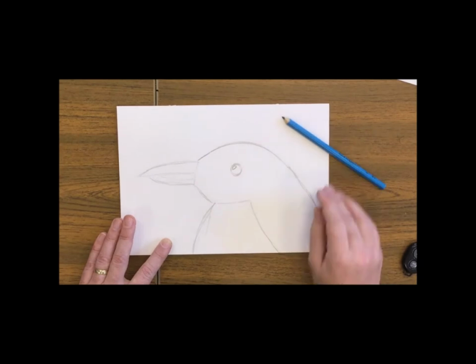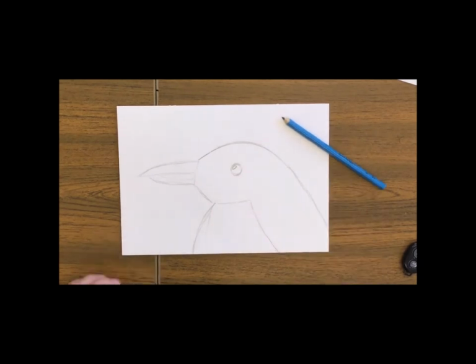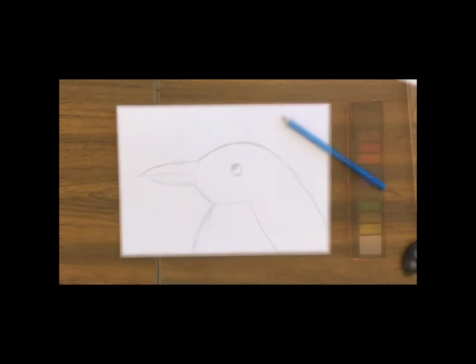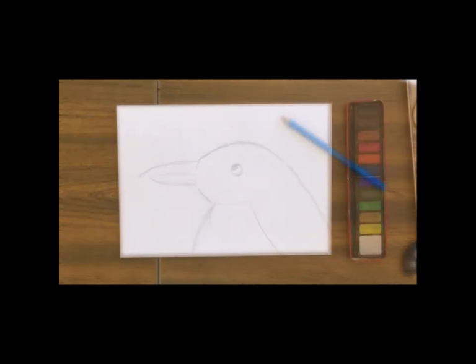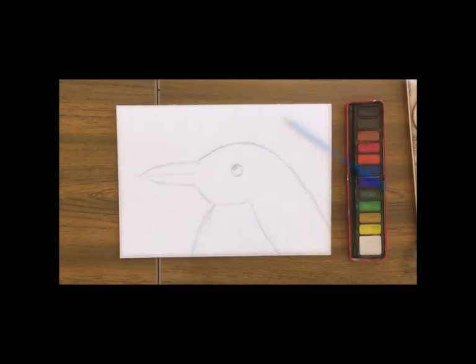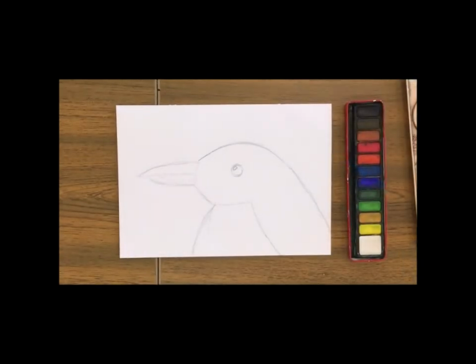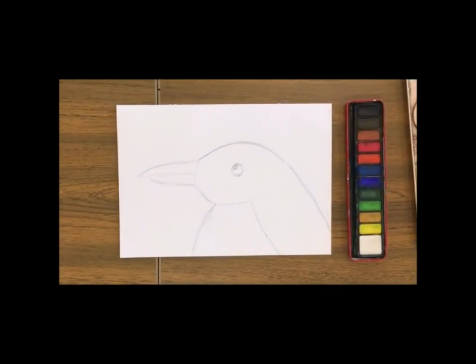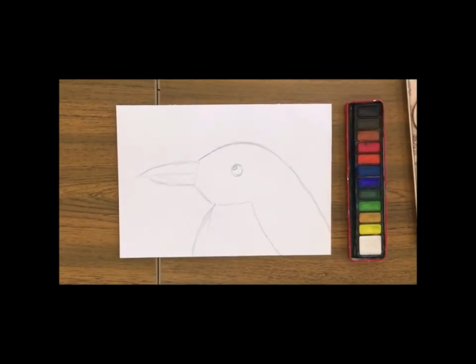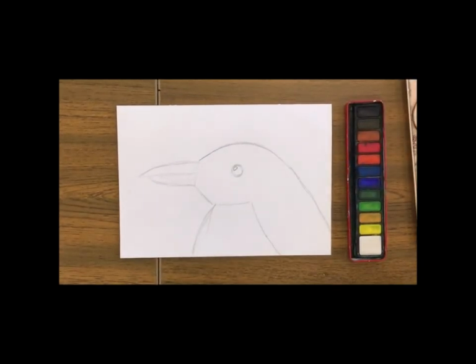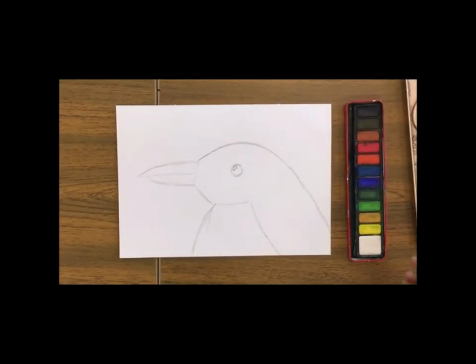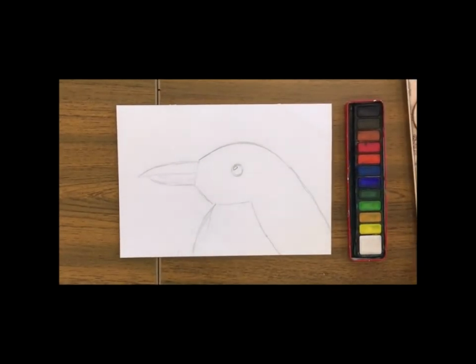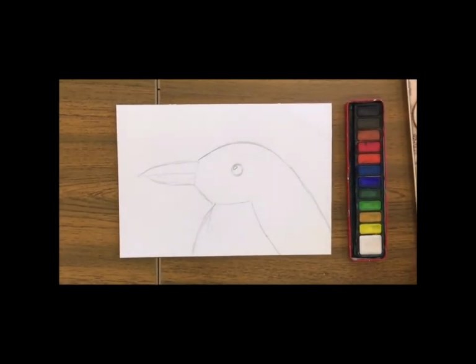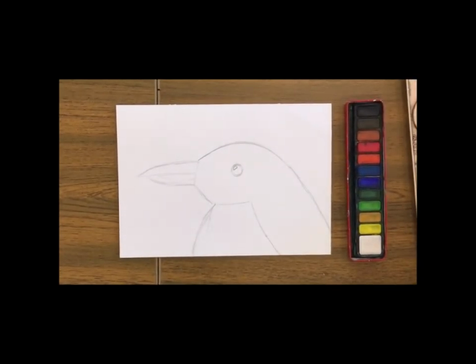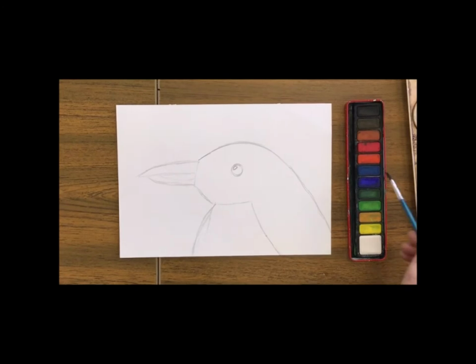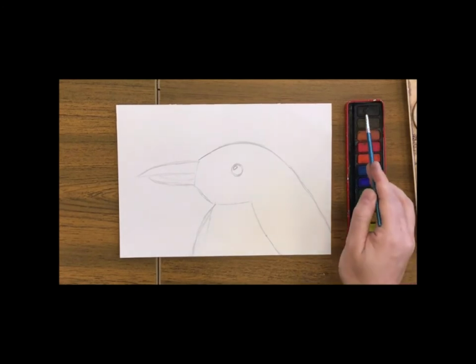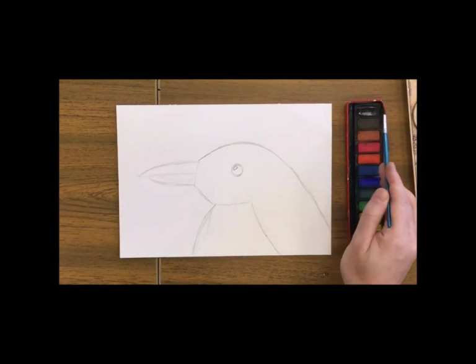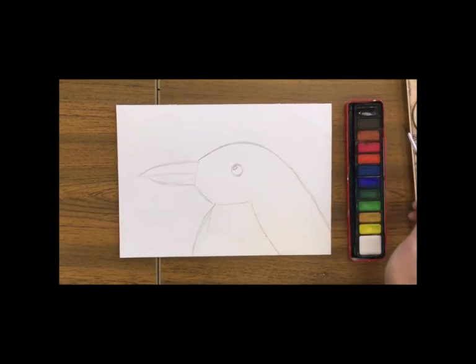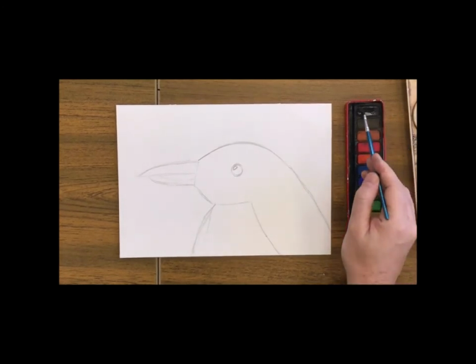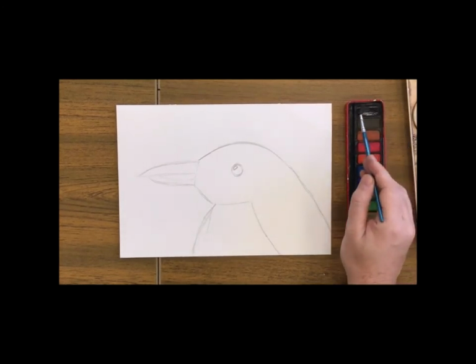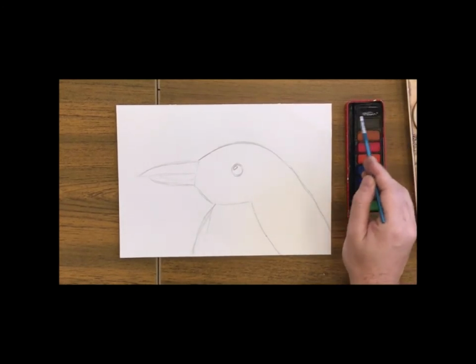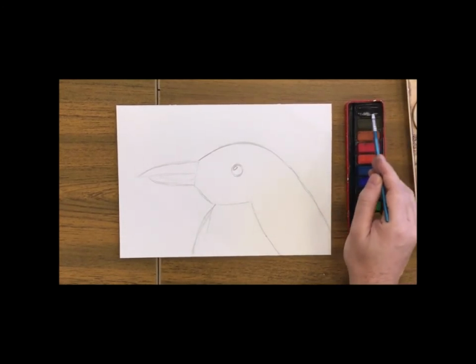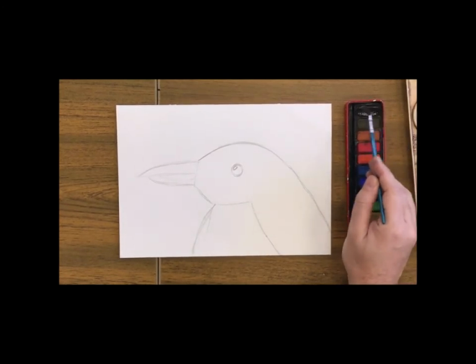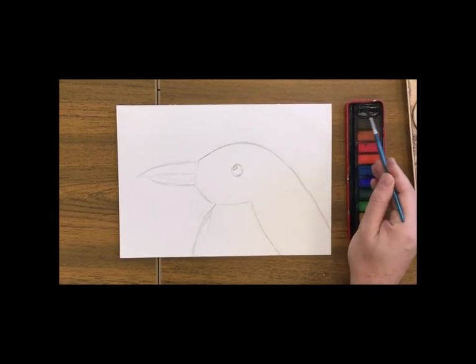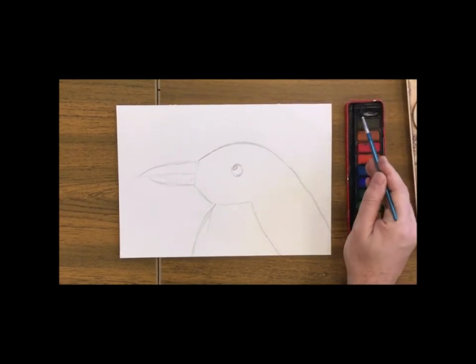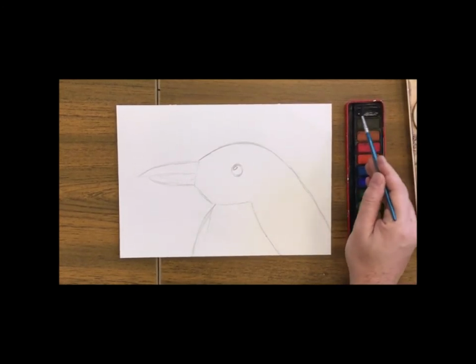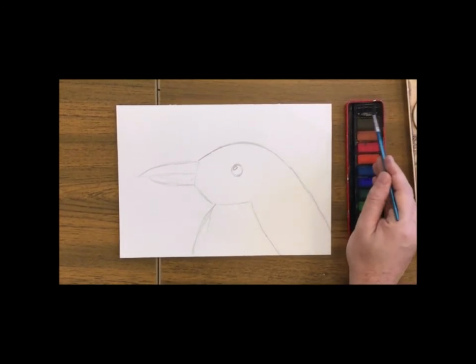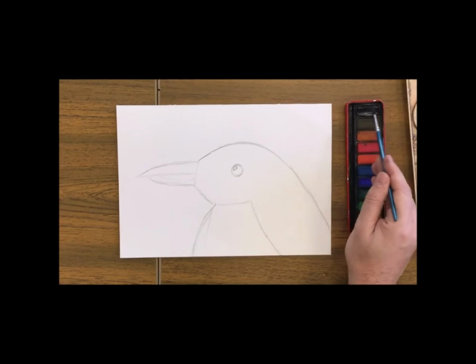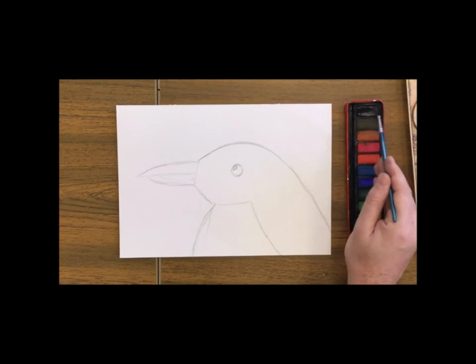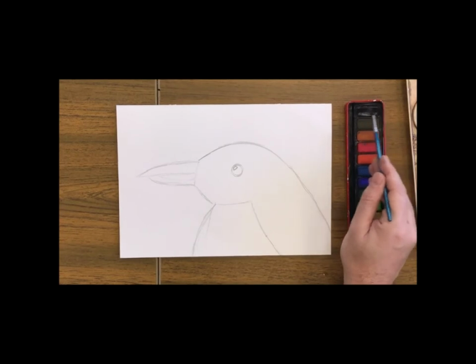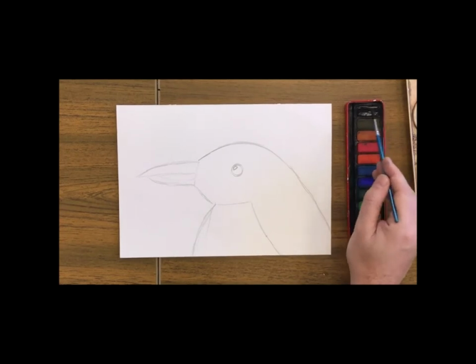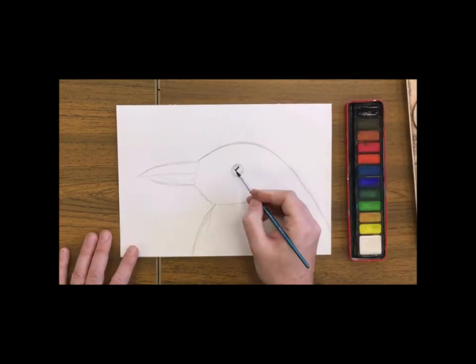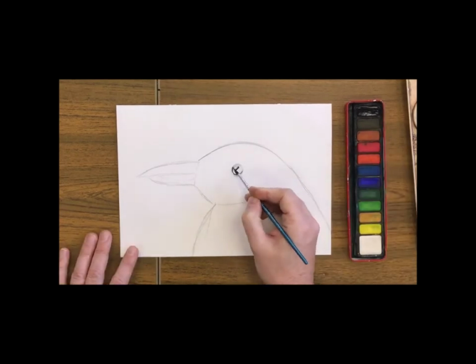Then we're going to take some watercolours, or you can use felt tip pens or coloured pencils to colour him in. Now we want a nice solid black for his eye, making sure there's a little space left for a reflection.